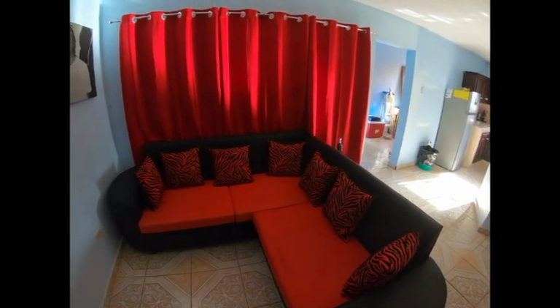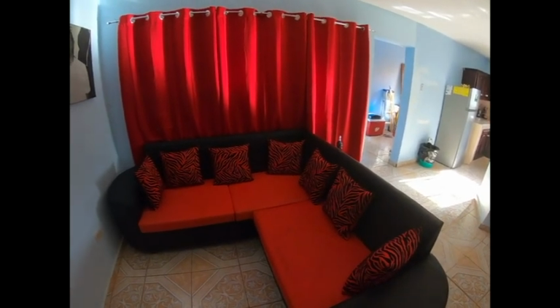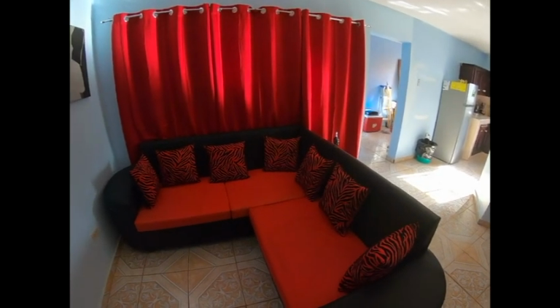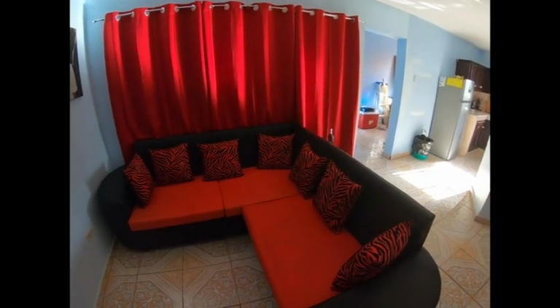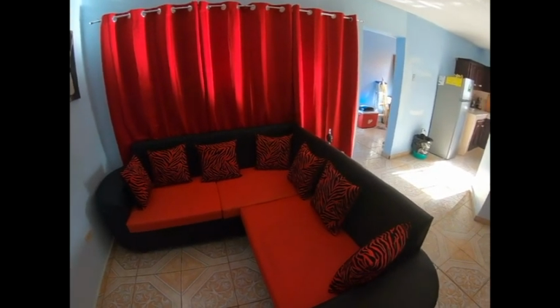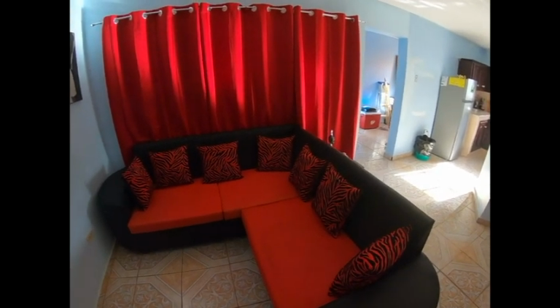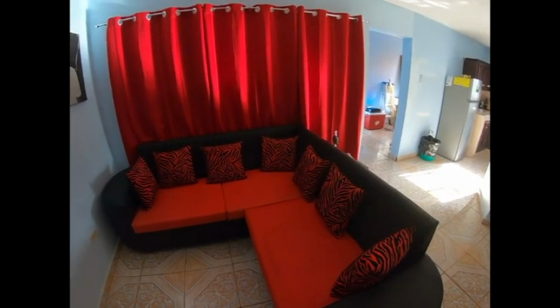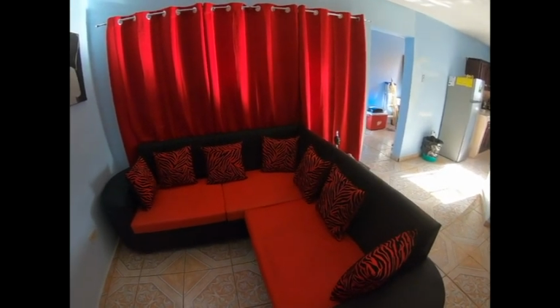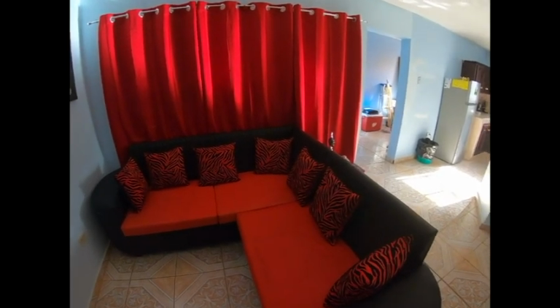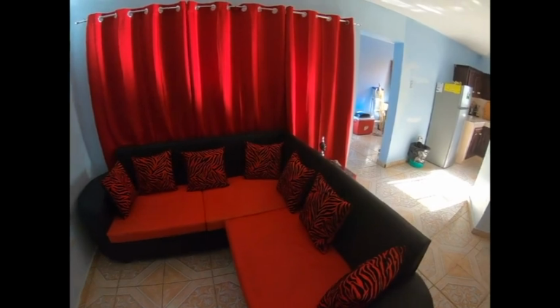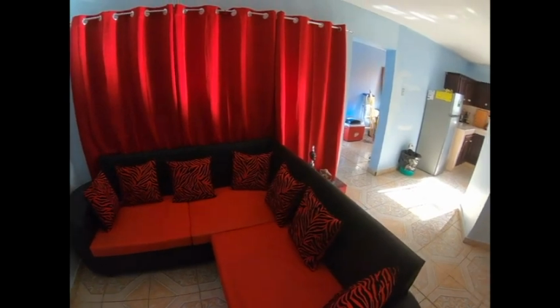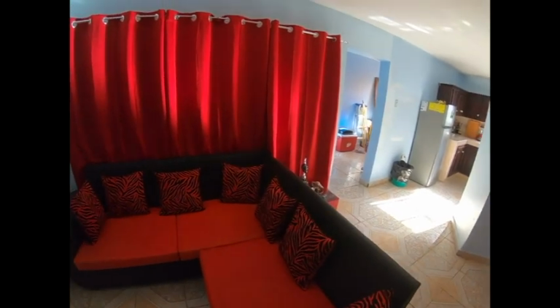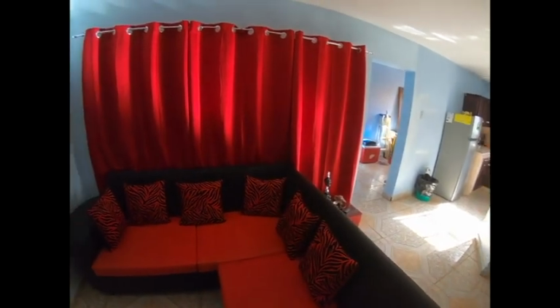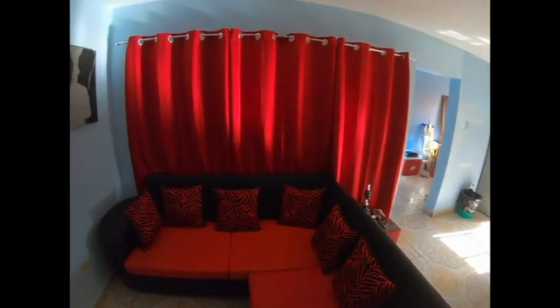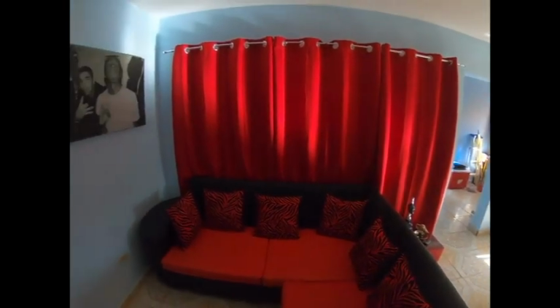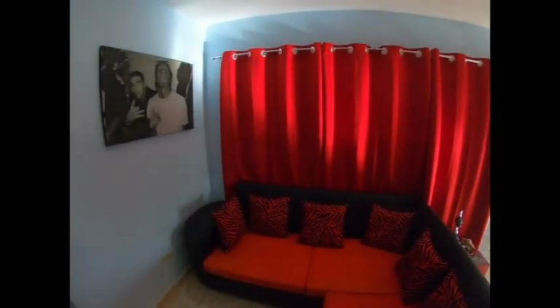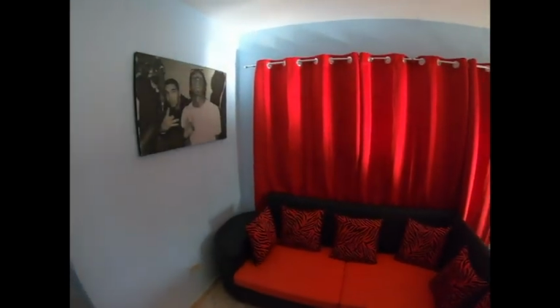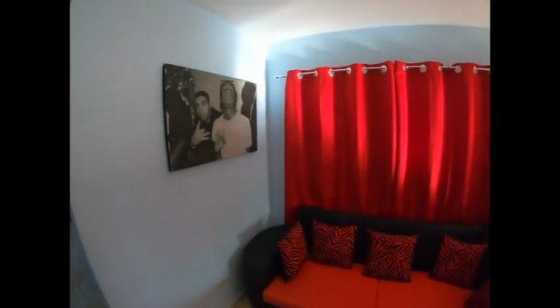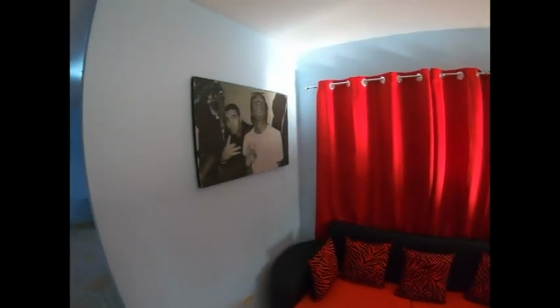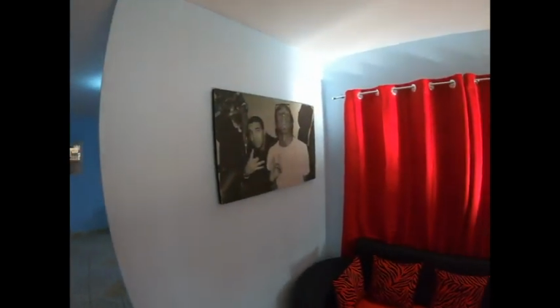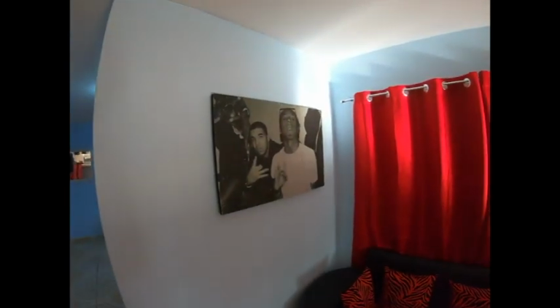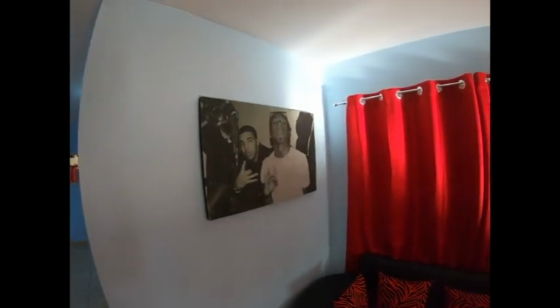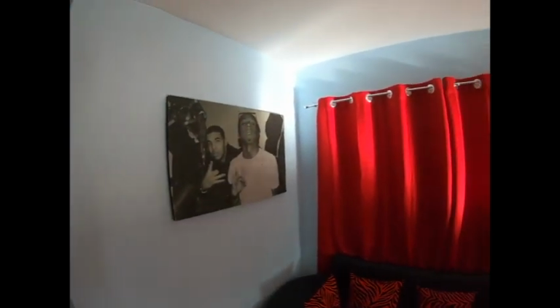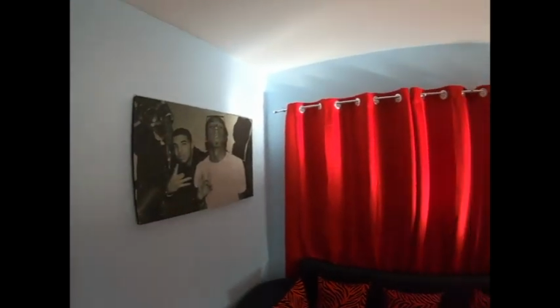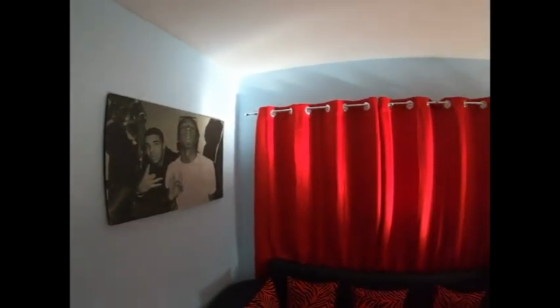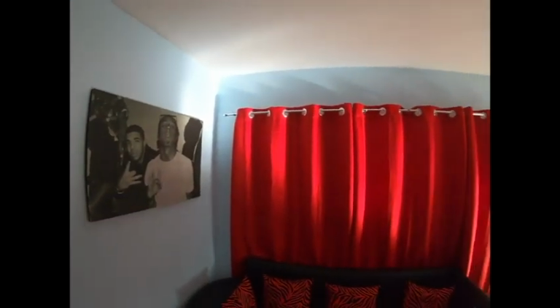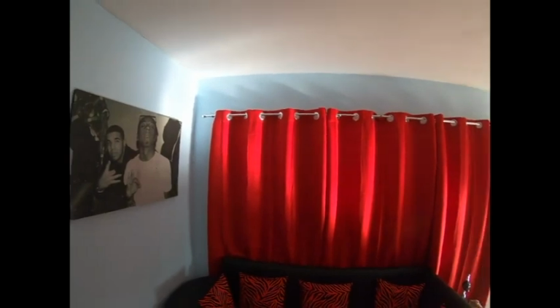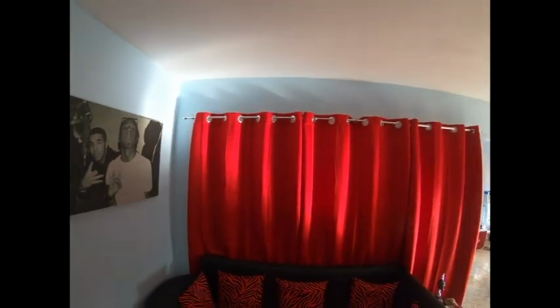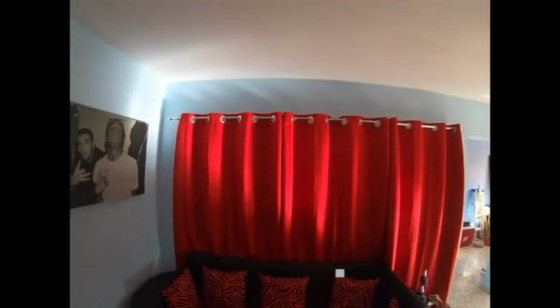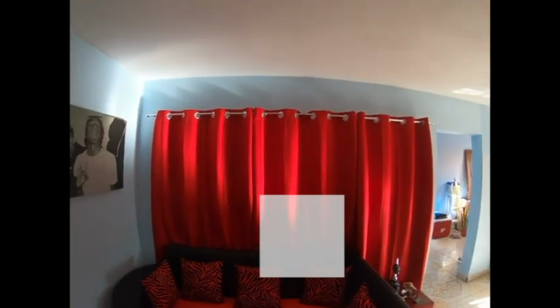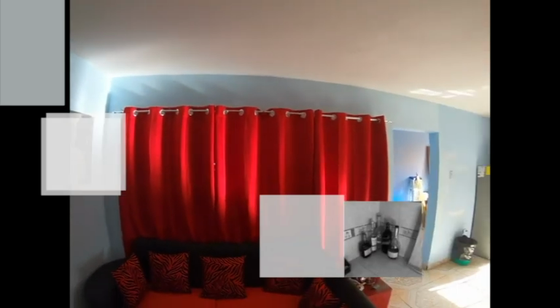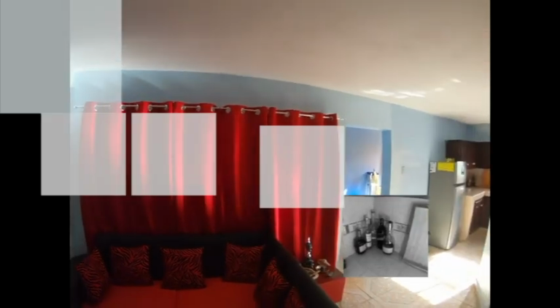I had it on the balcony in my last apartment. Now I've got enough space to keep it inside, so it sits inside. What's up Wayne and Drake? More windows, more blackout.